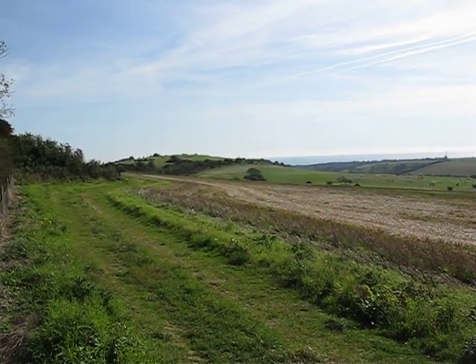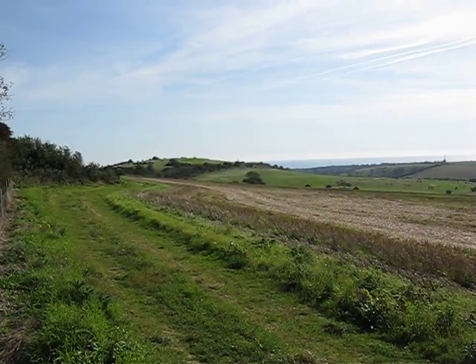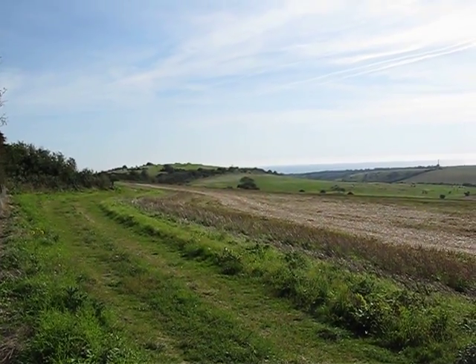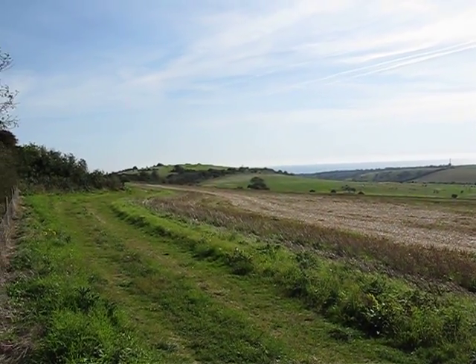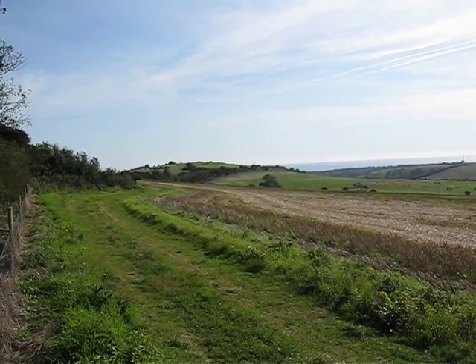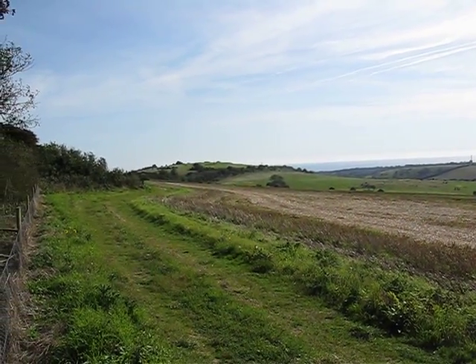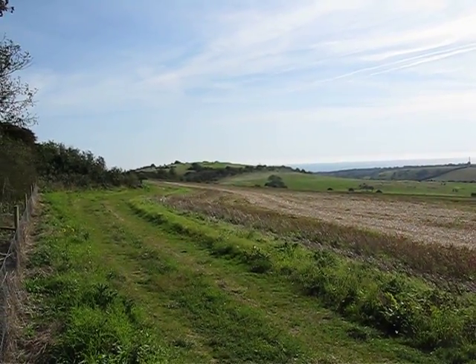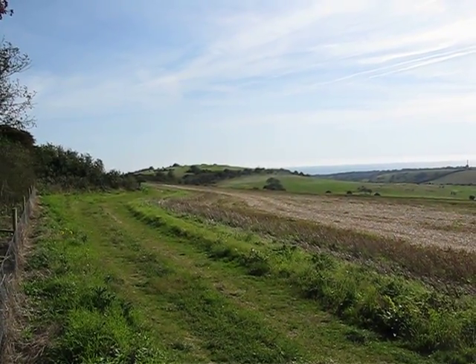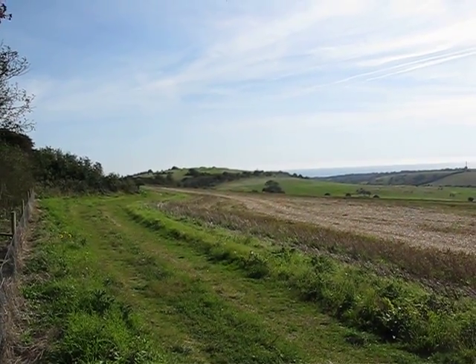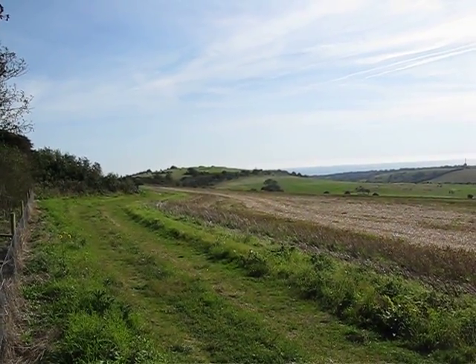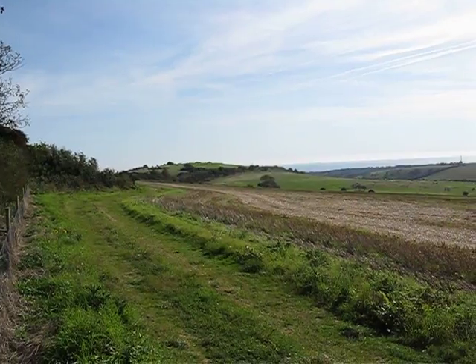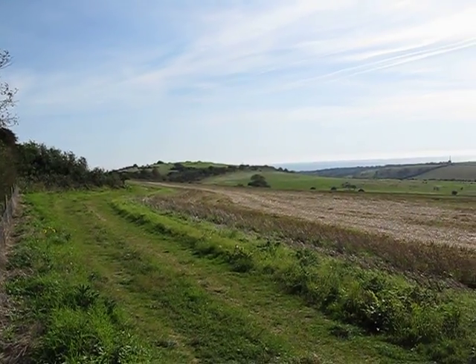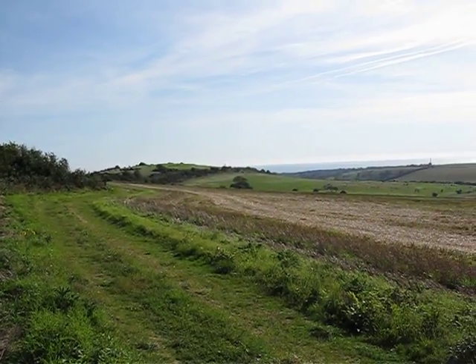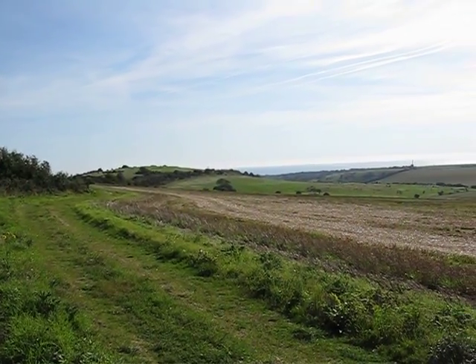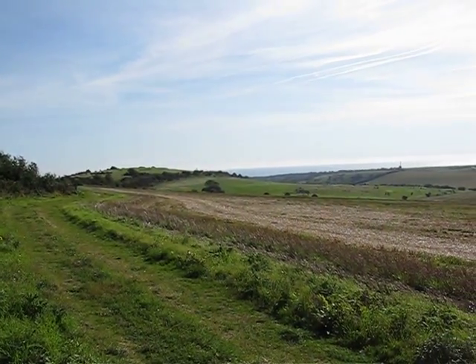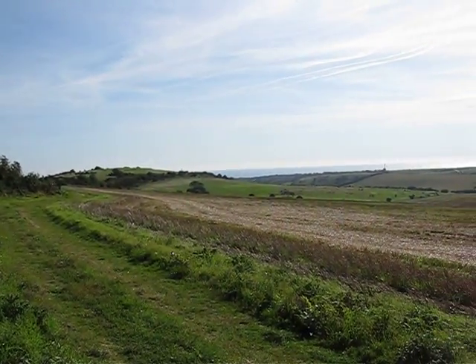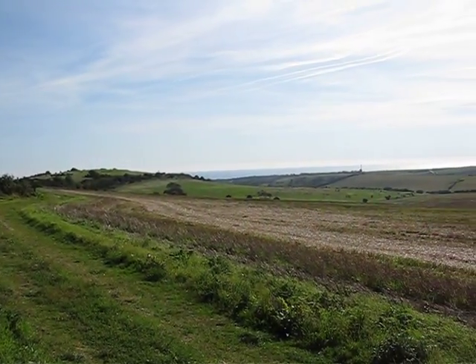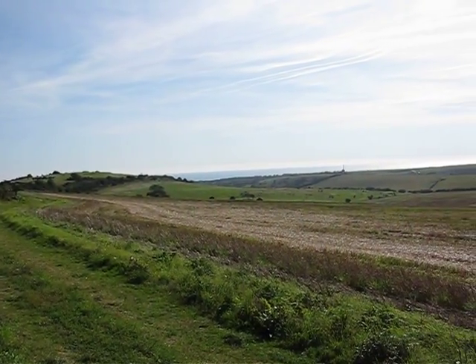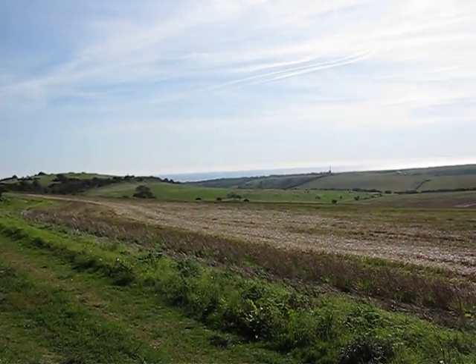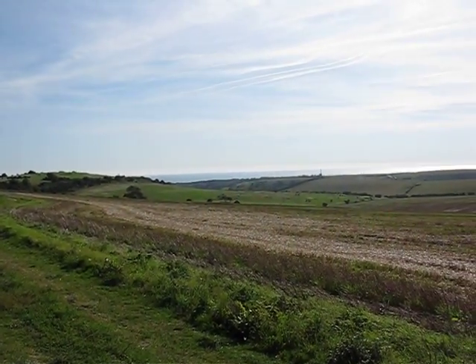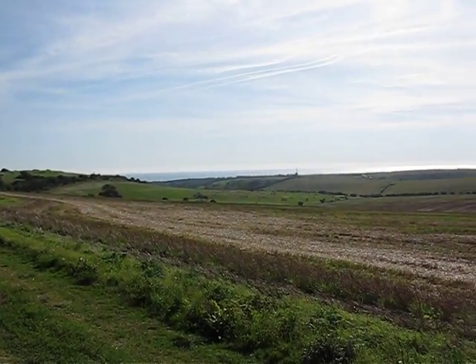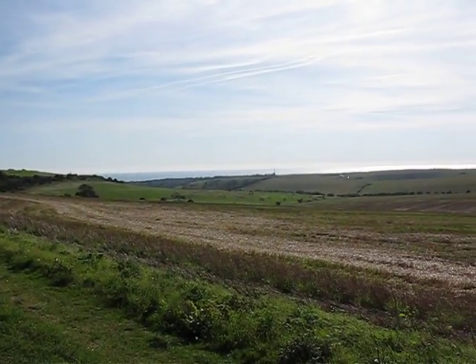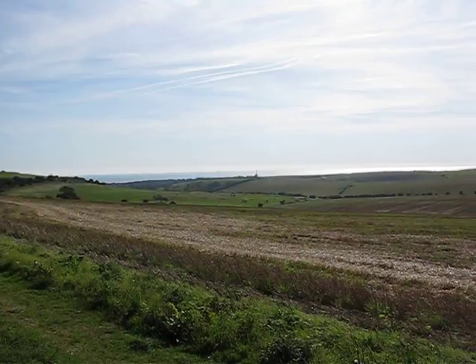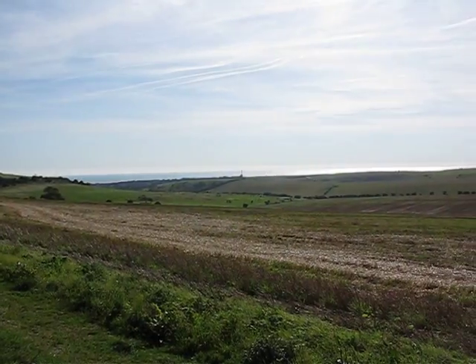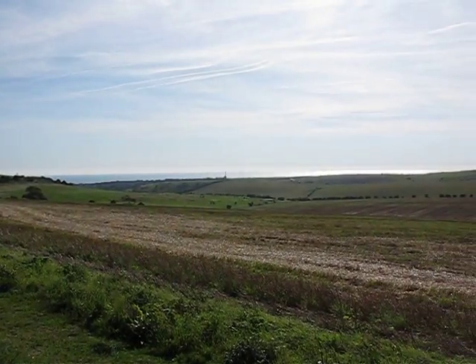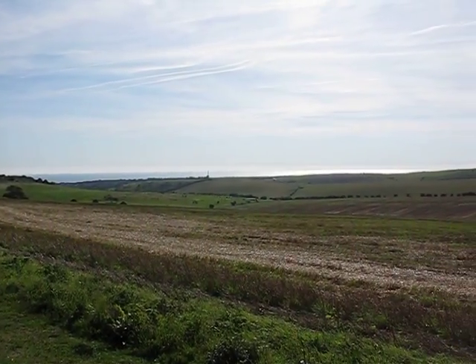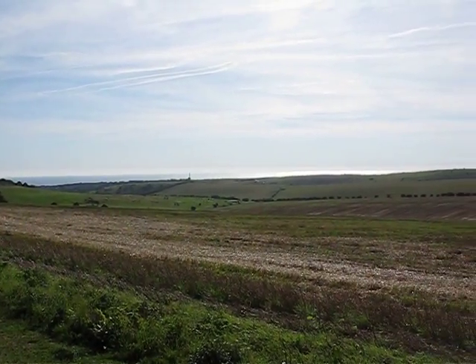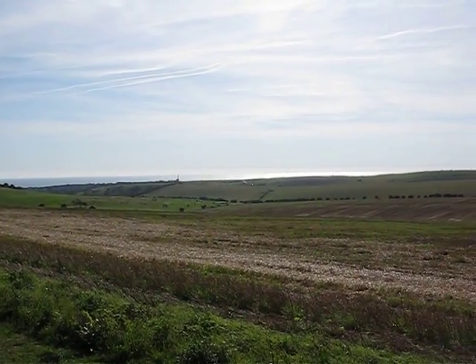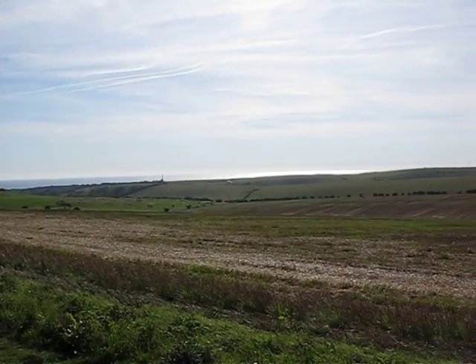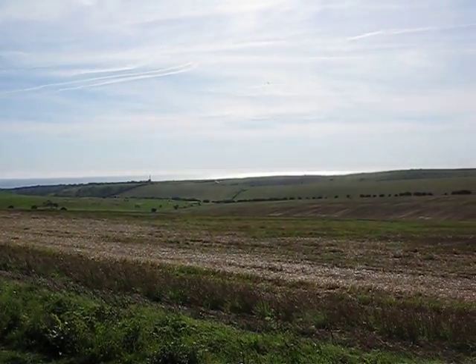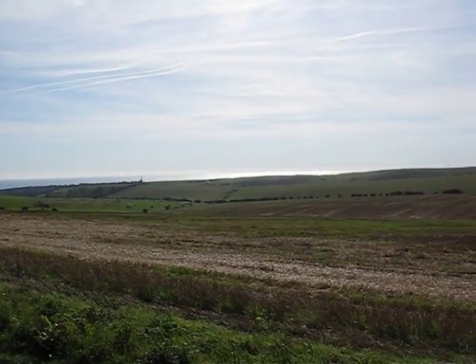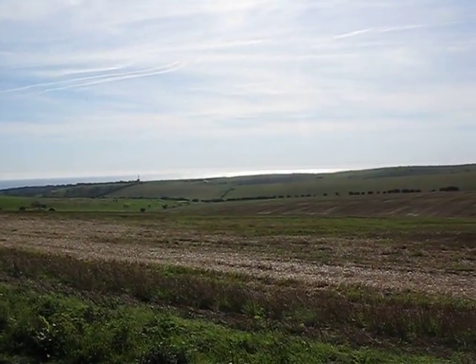Here we are up at Golf Halt on the Dyke Railway. Over there you can see Port Slade and the Southwick Power Station.